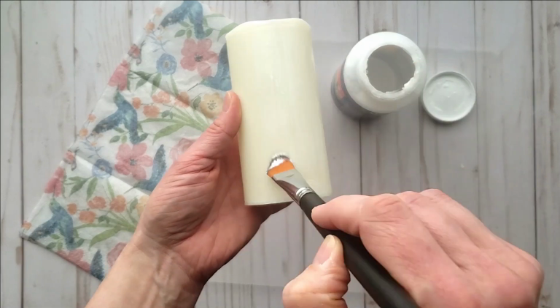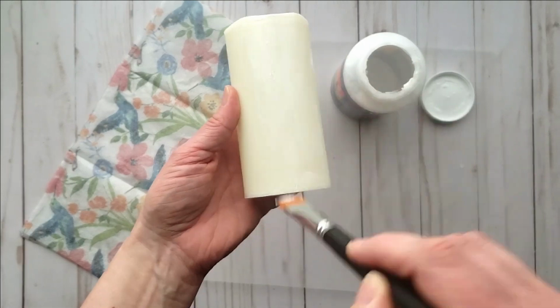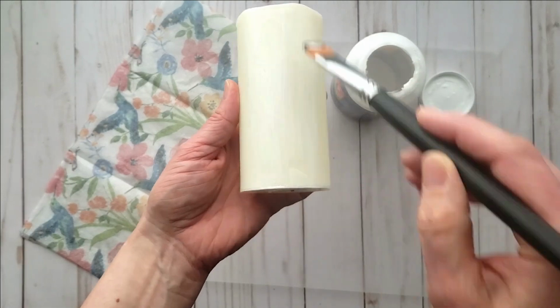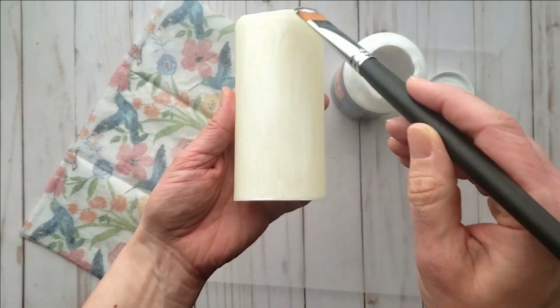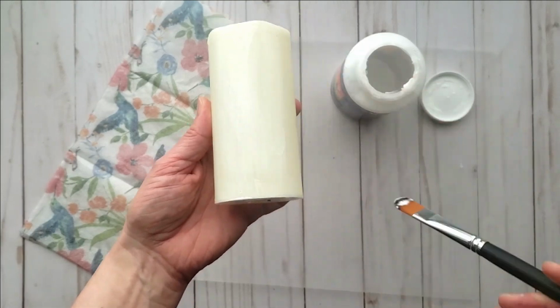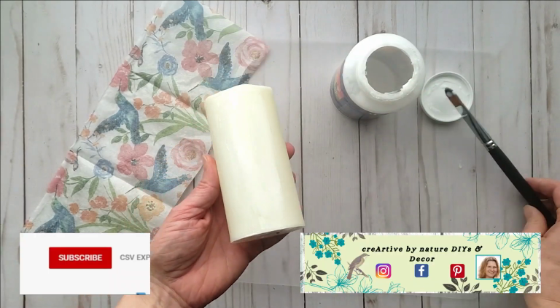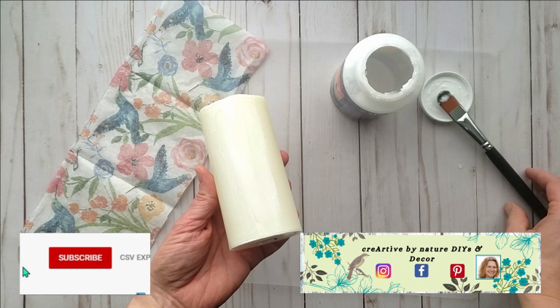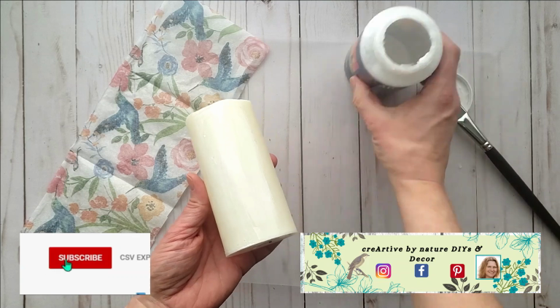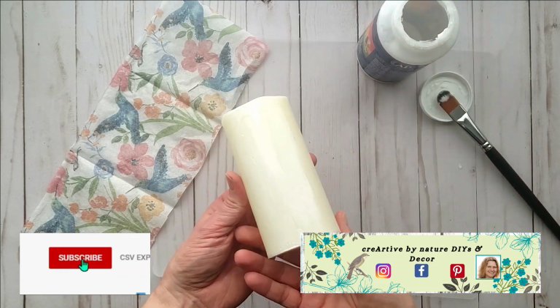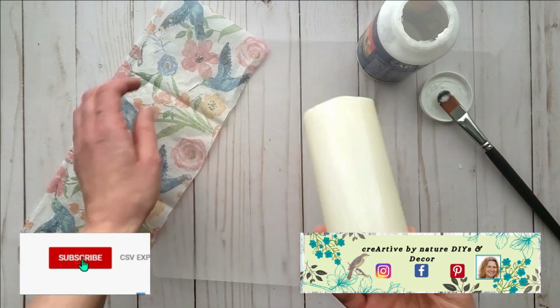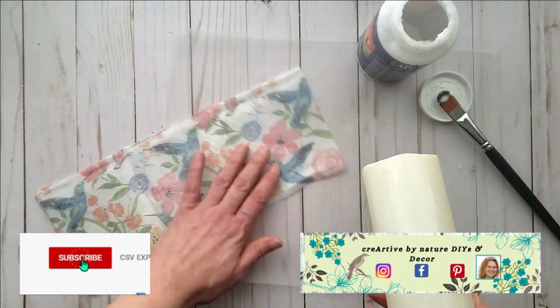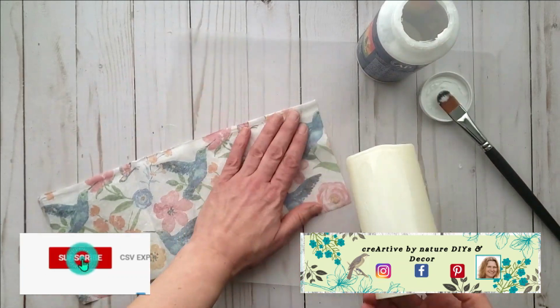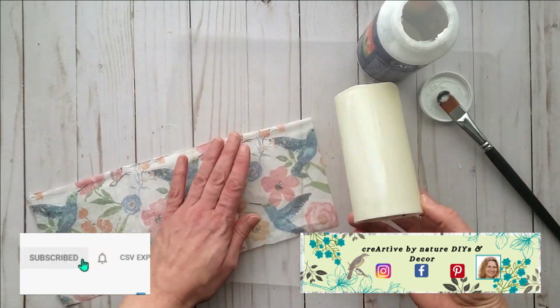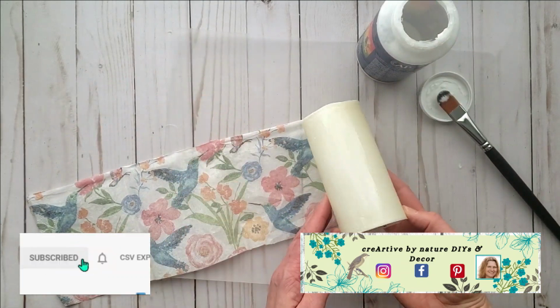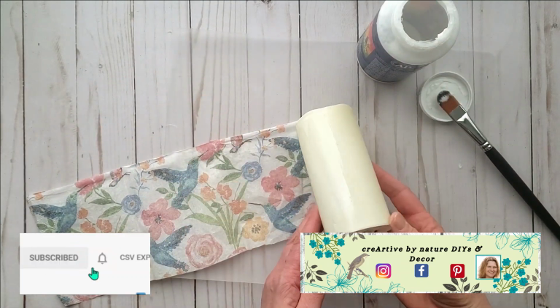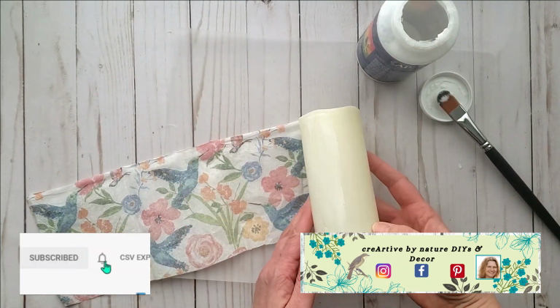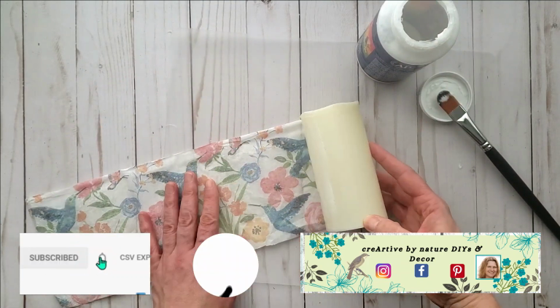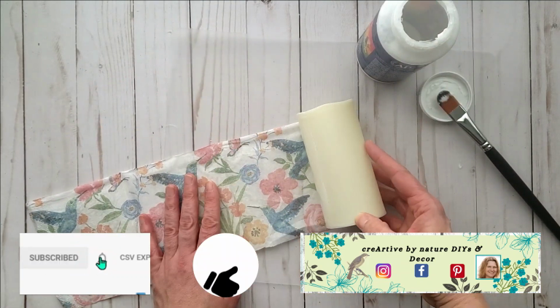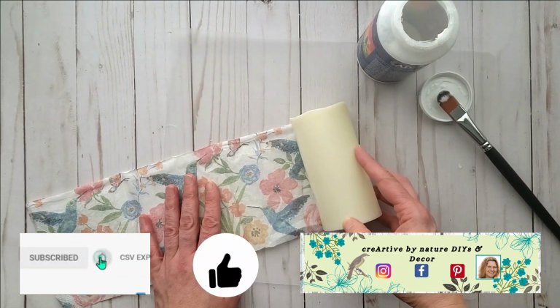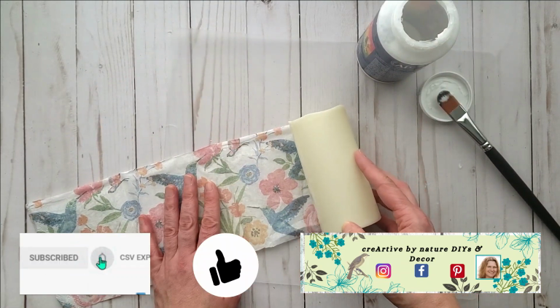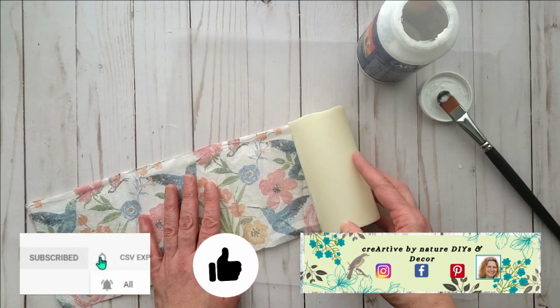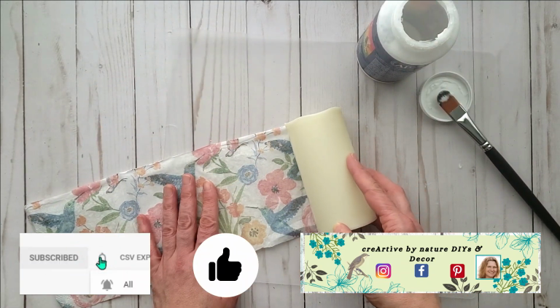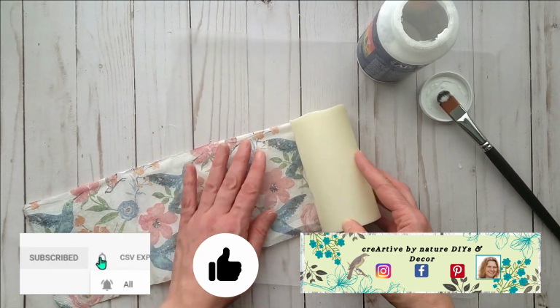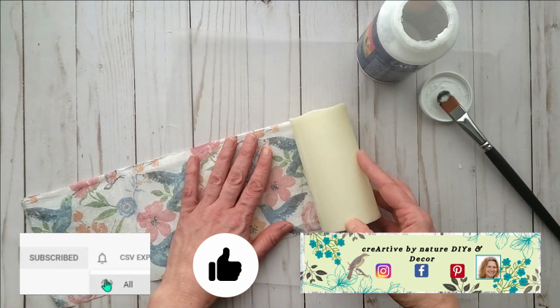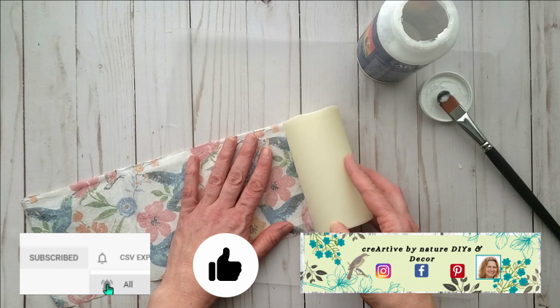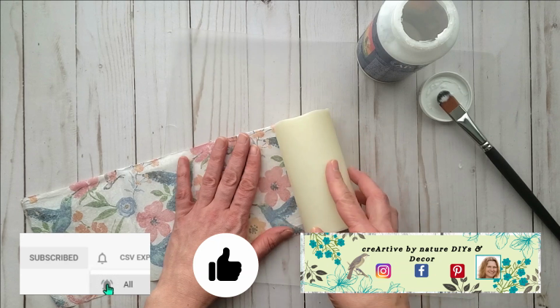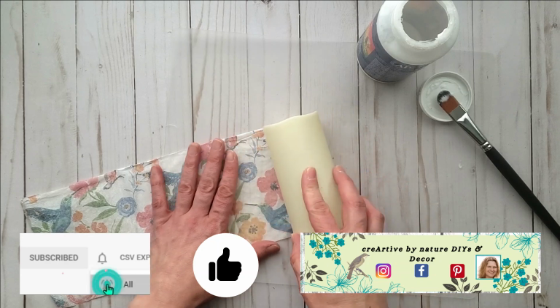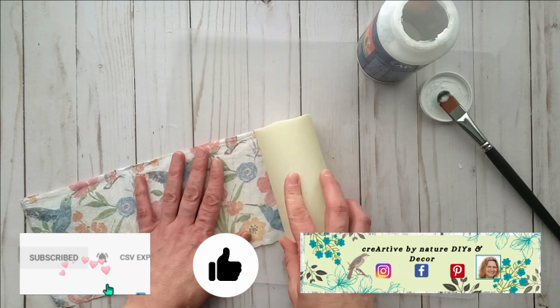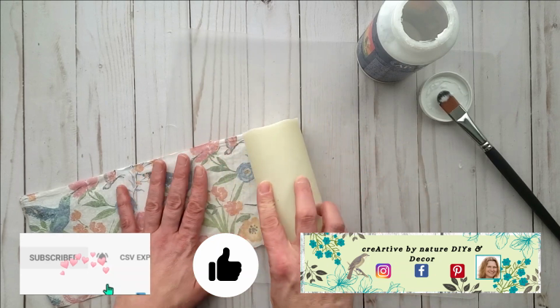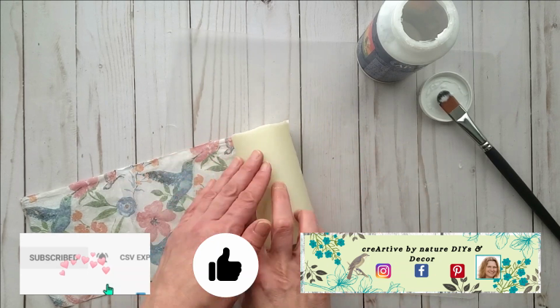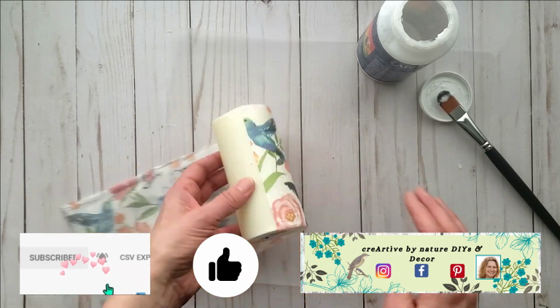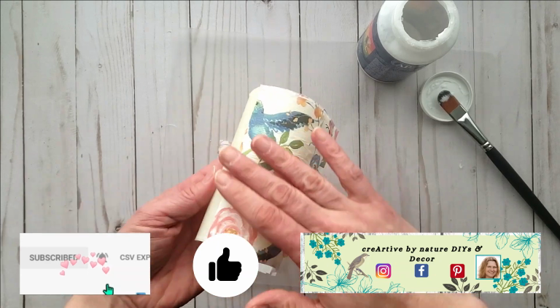I want to take a moment and welcome you all to Creative by Nature DIY and Decor — my name is Donna. I'd love for you to tap on that thumbs up to let me know that you're enjoying this content.